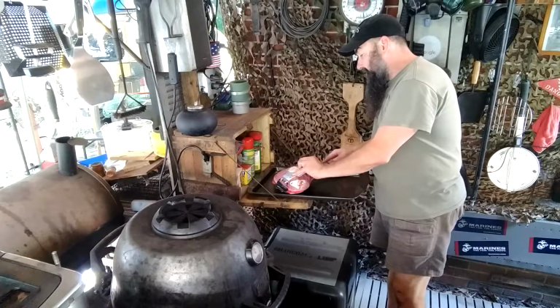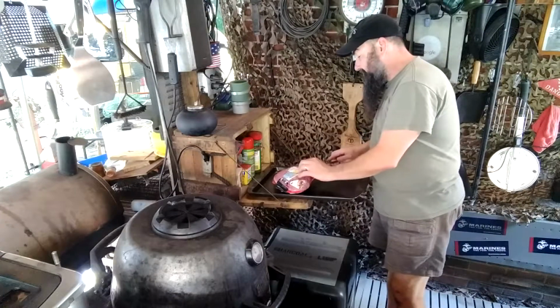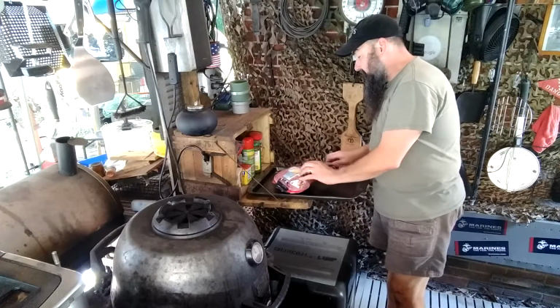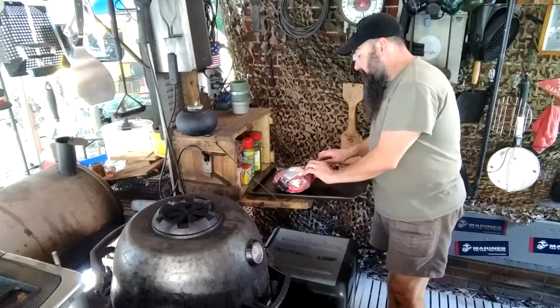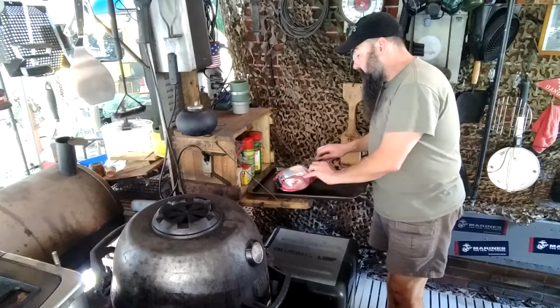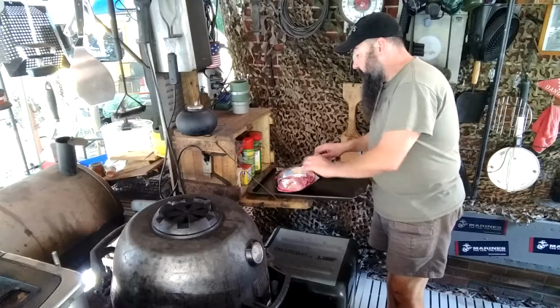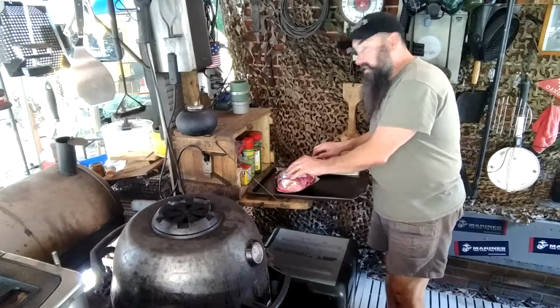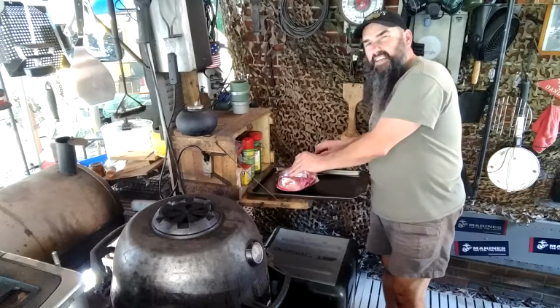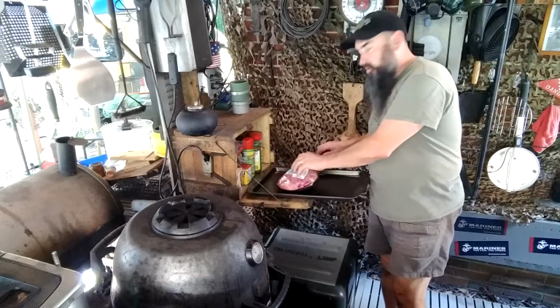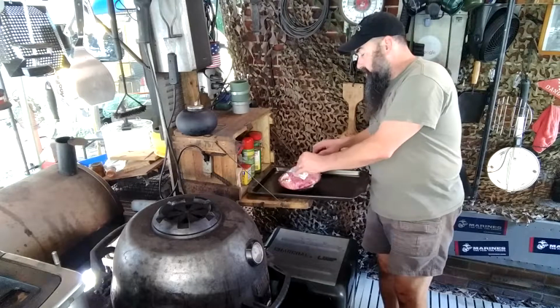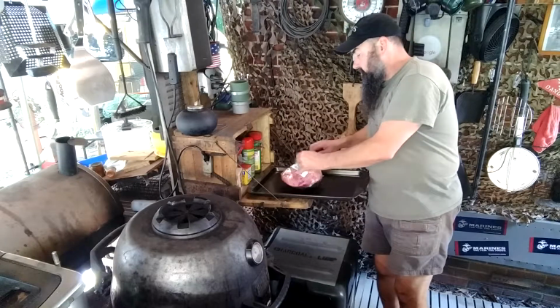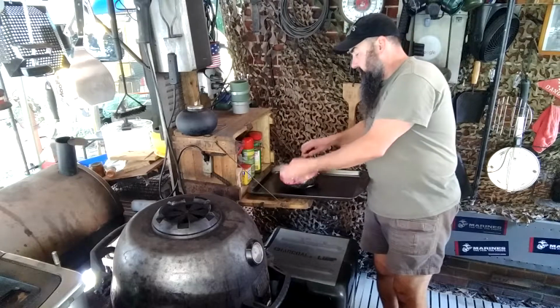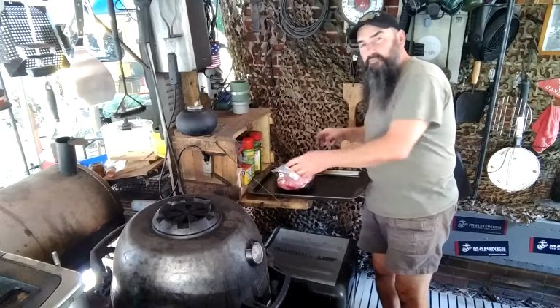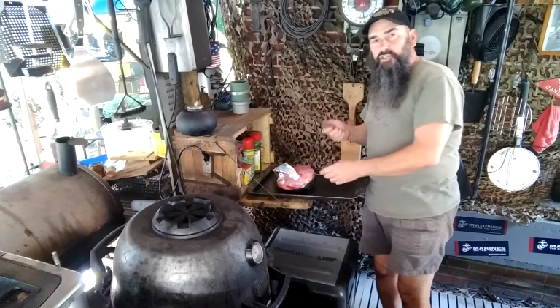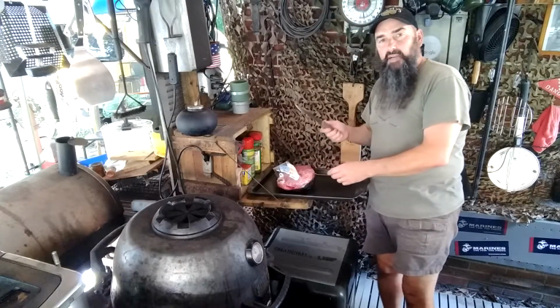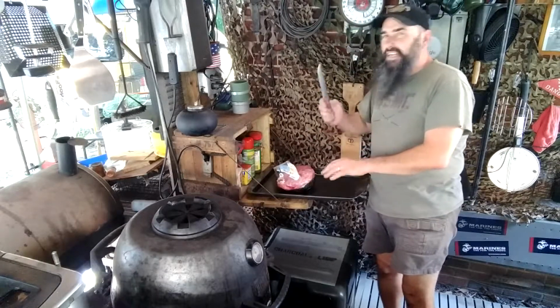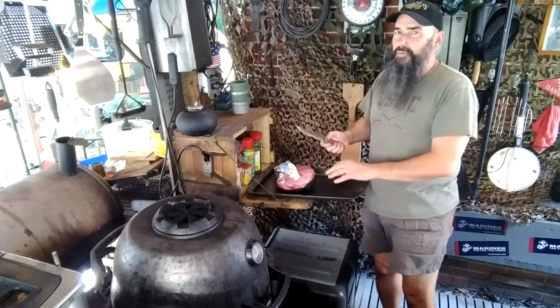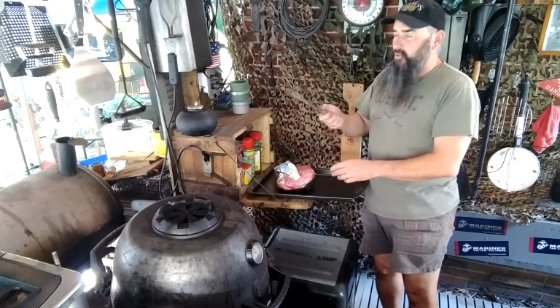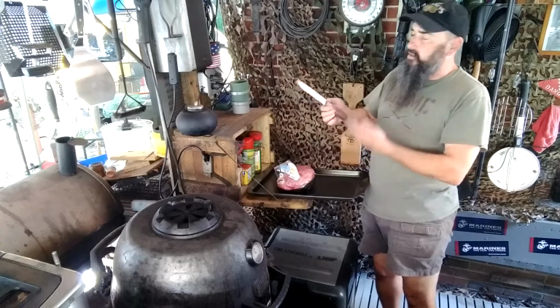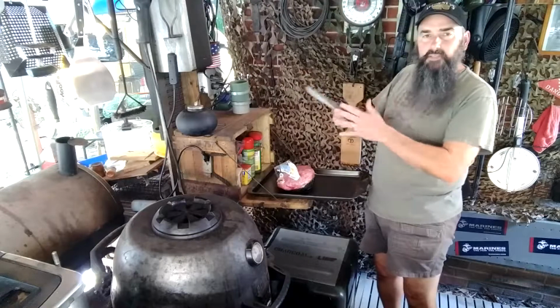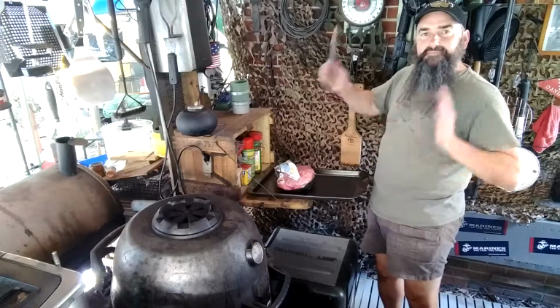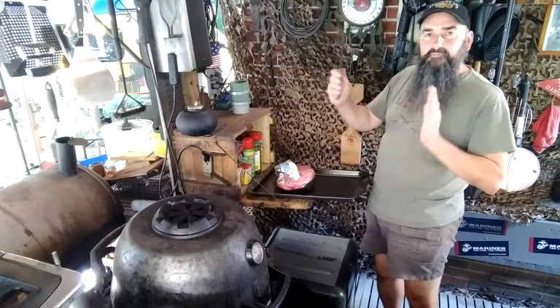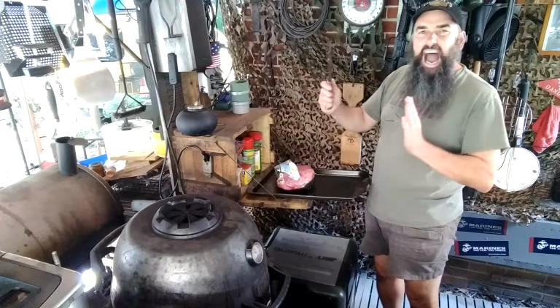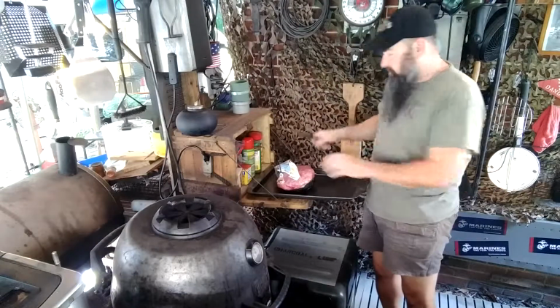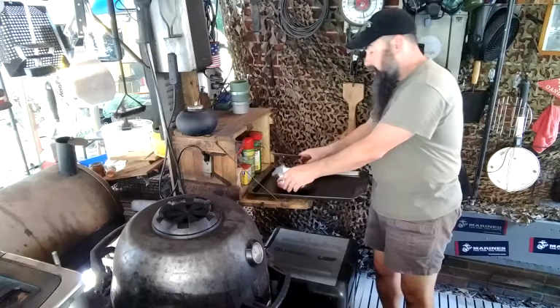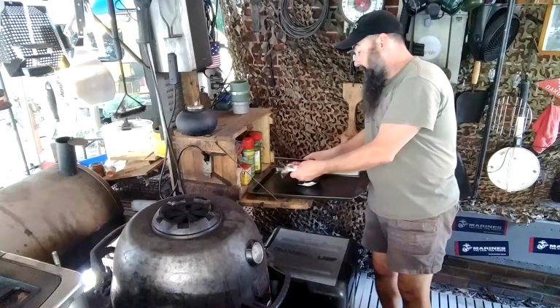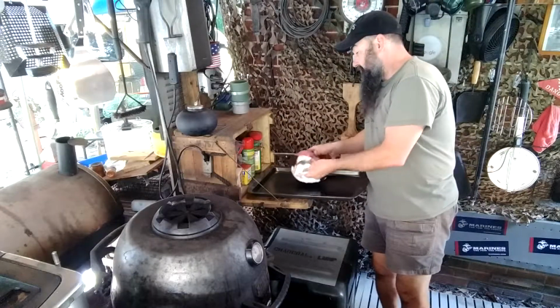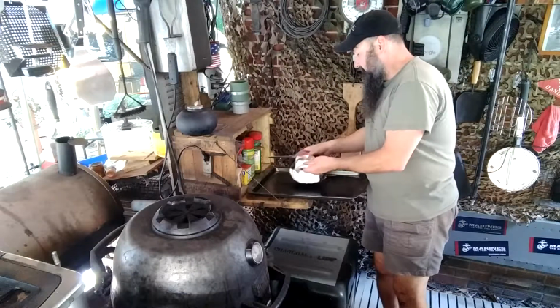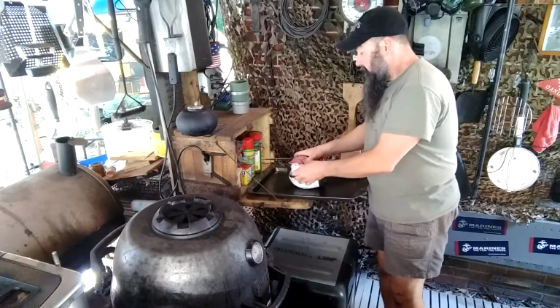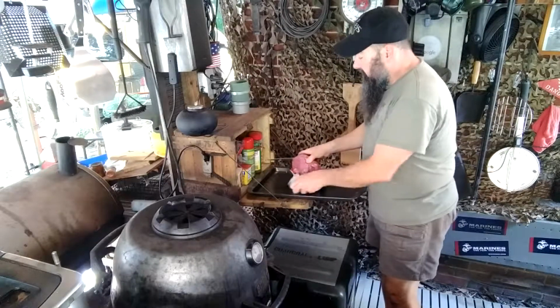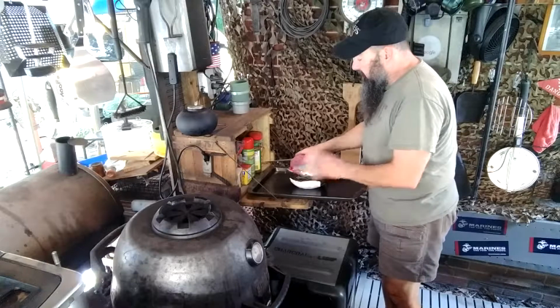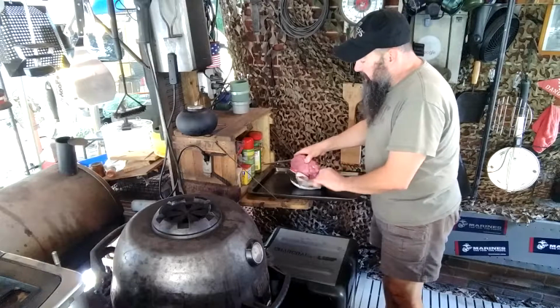Got a buddy up north who does custom knives, and one of these days I want to get him to make me a nice butcher knife — not a cleaver. But anyway, here's our cut of meat.